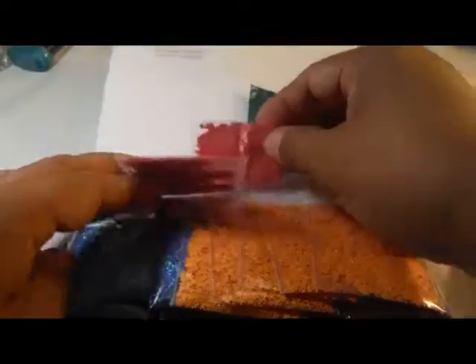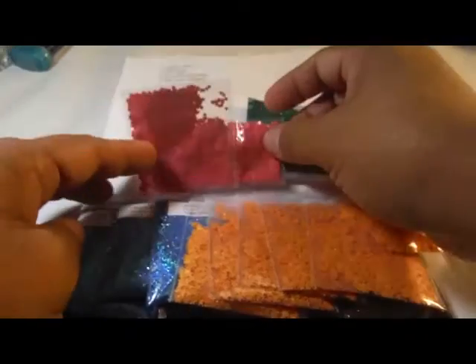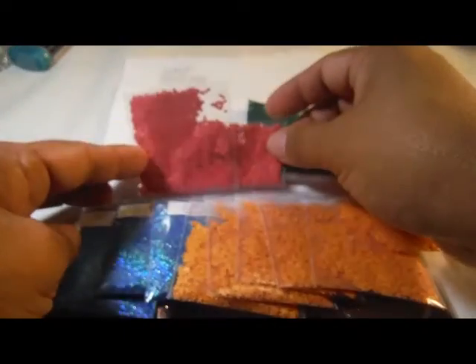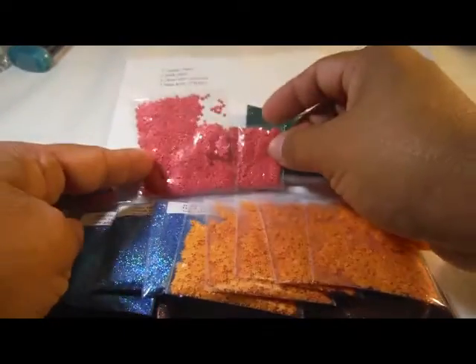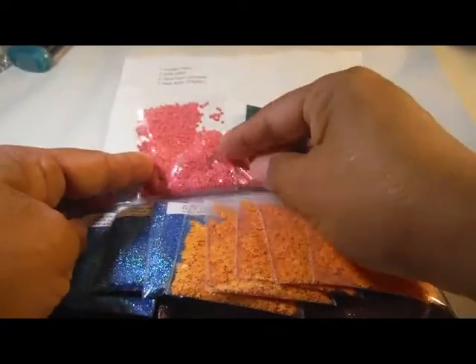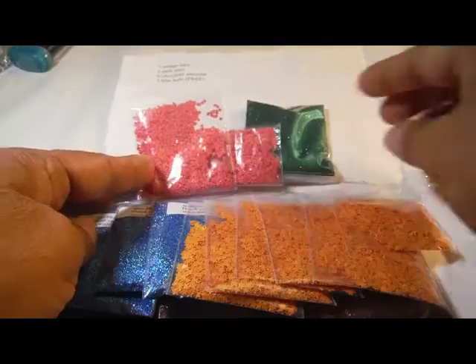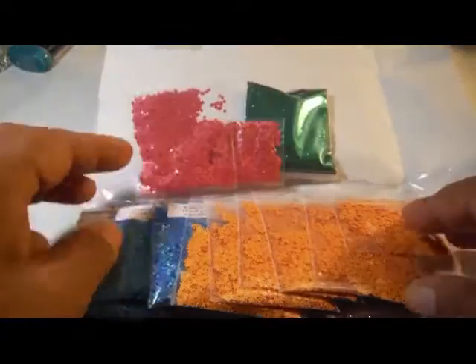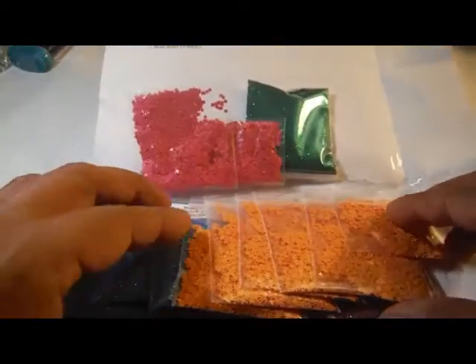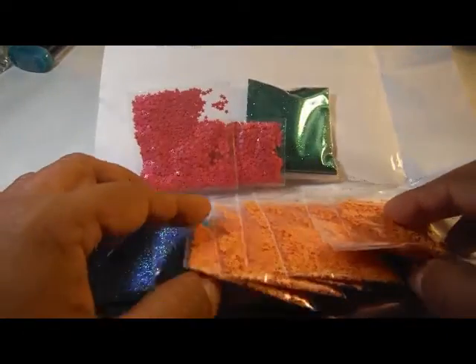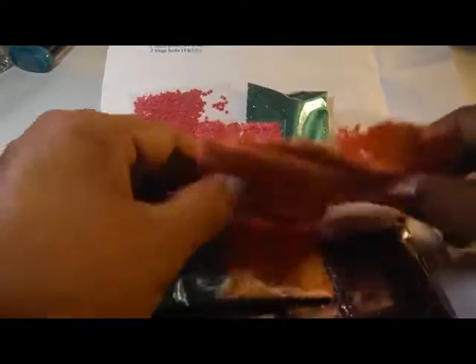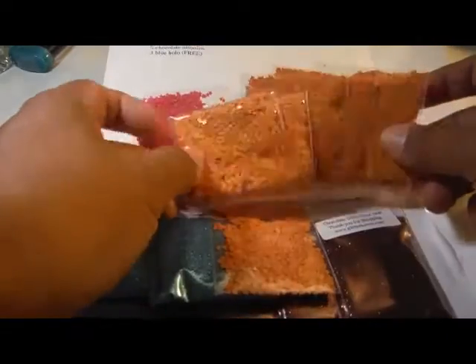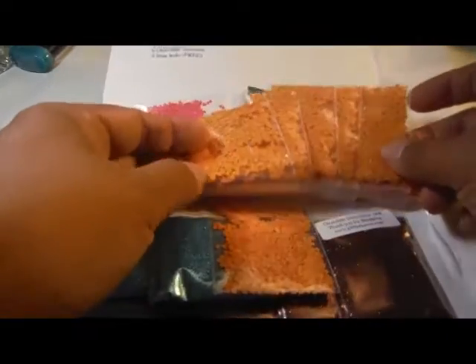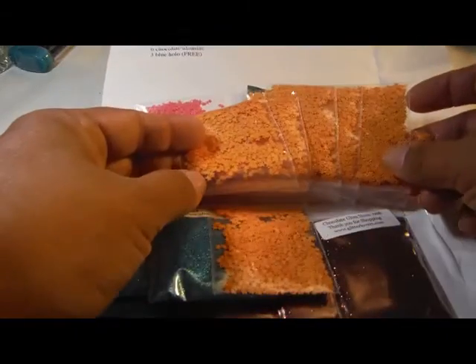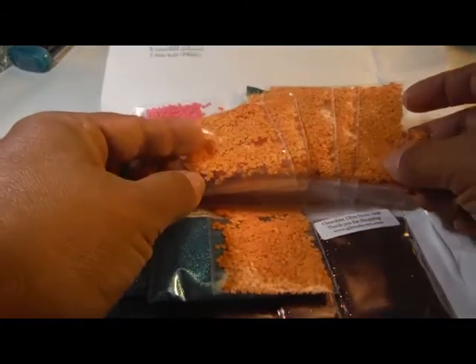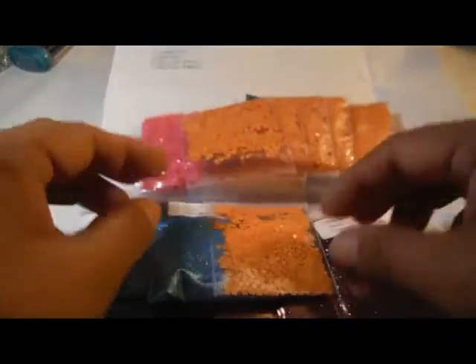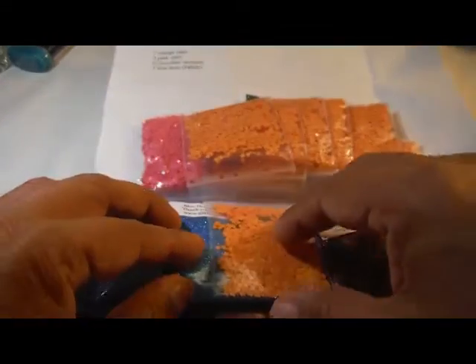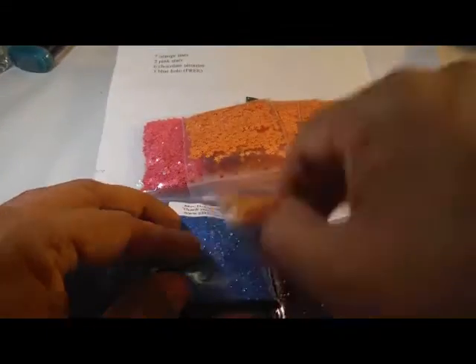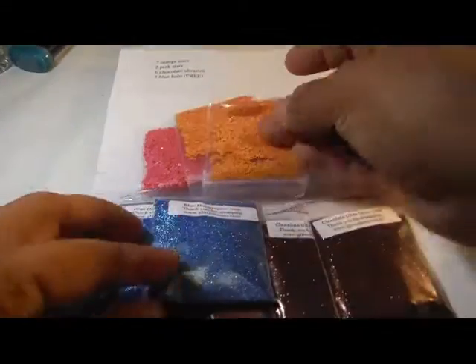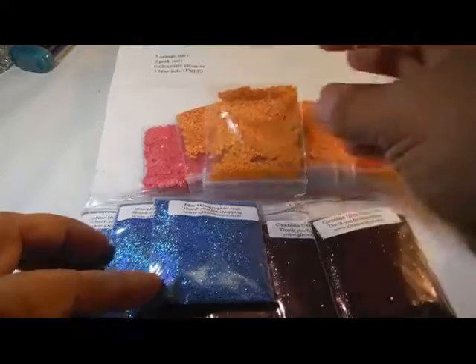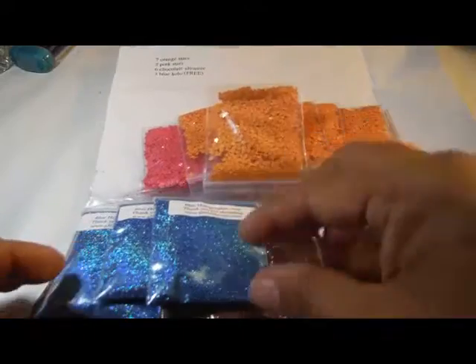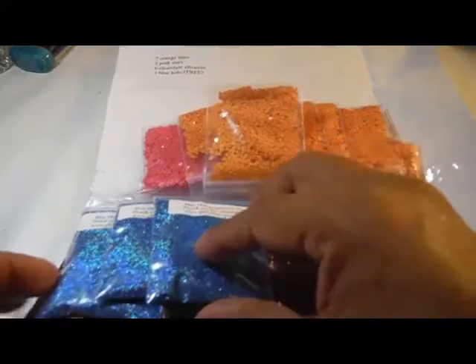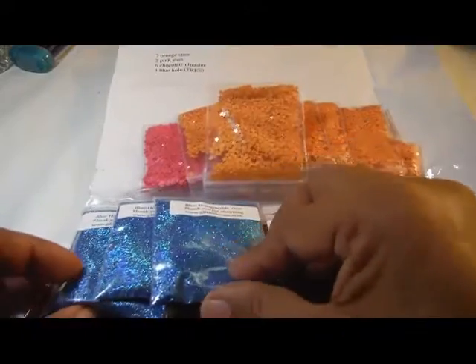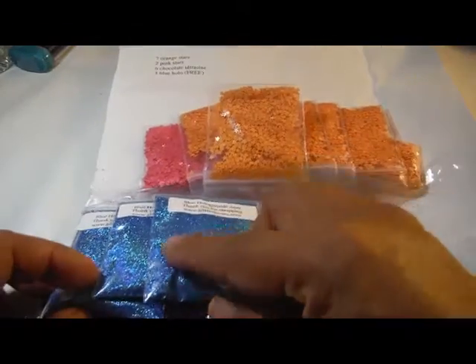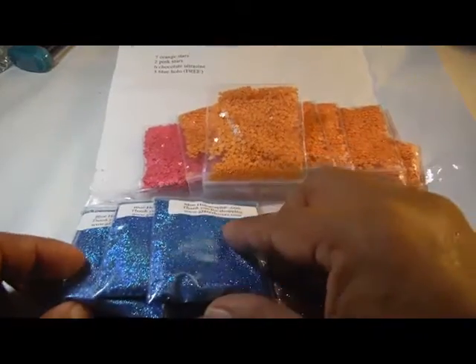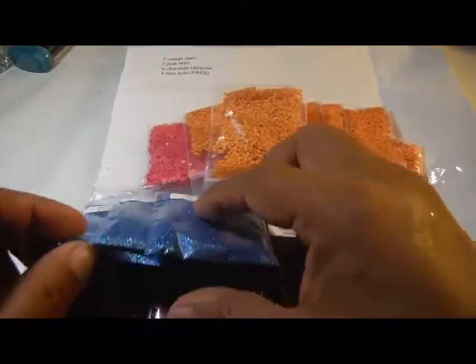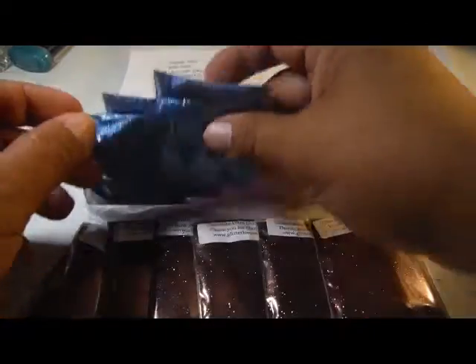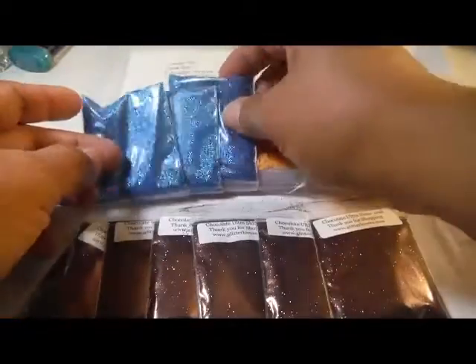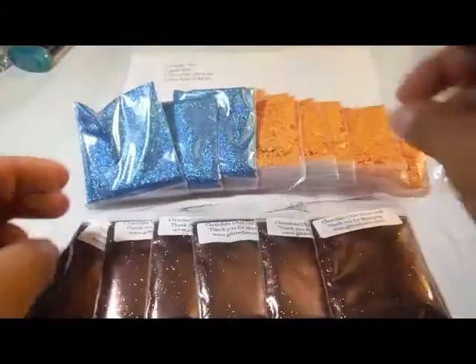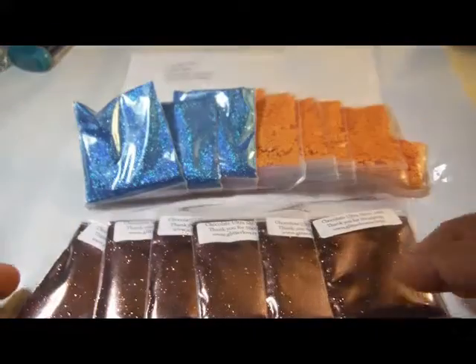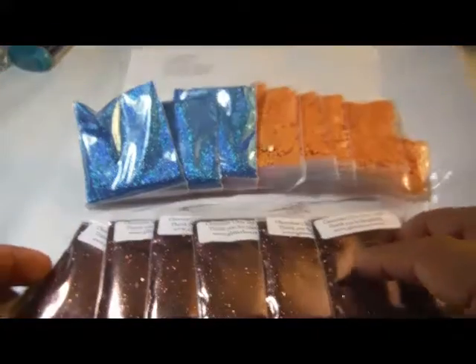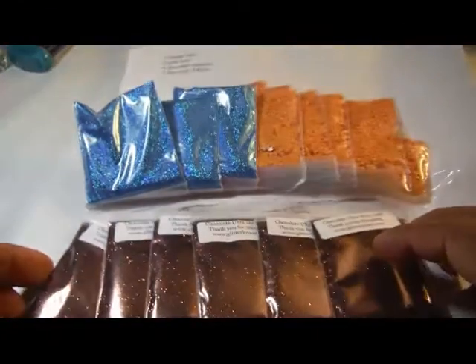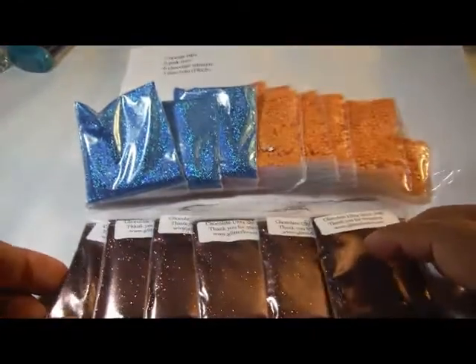And there are the two pink stars. There are the orange stars. There's my blue holographic for free. And there is the chocolate.